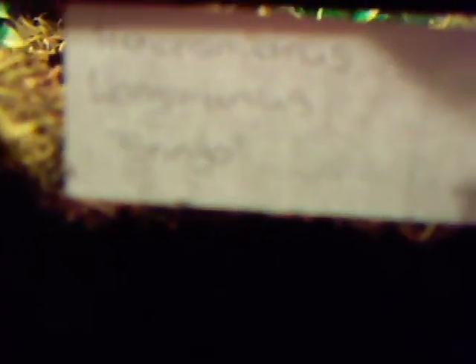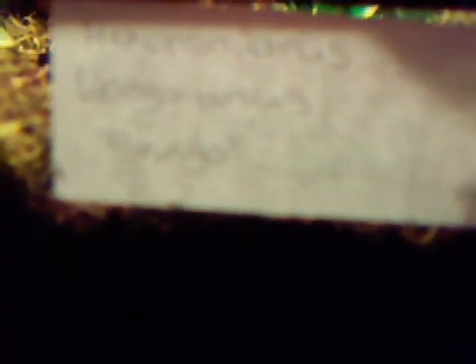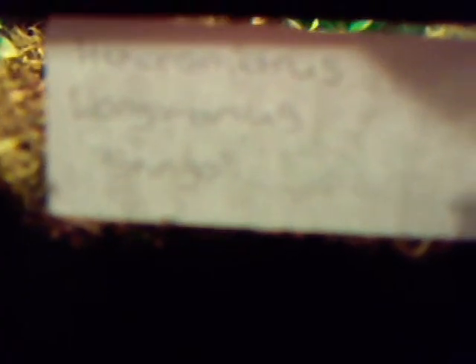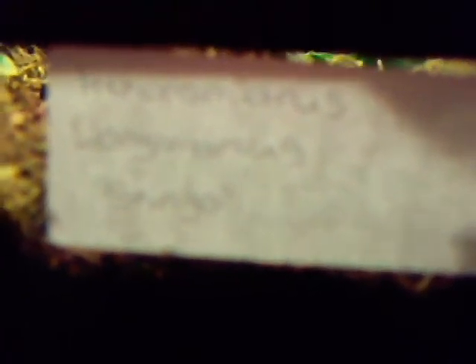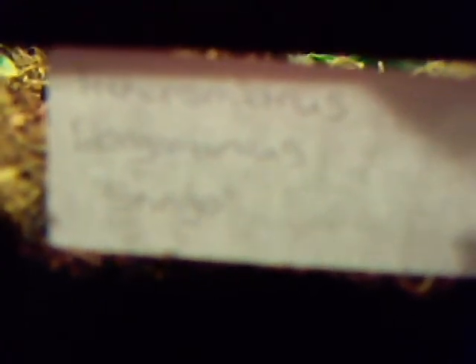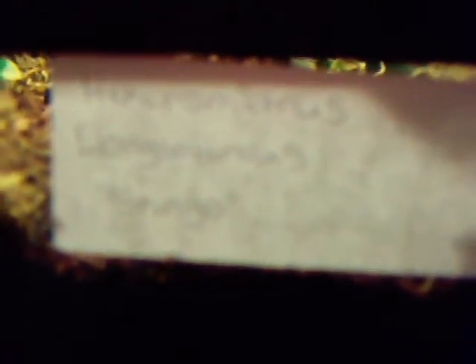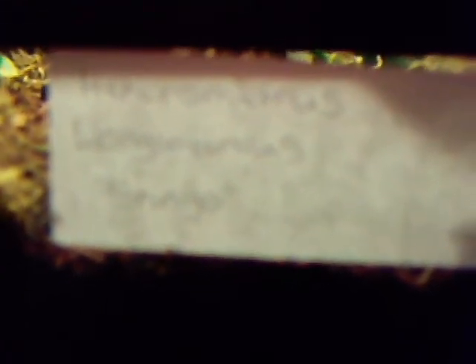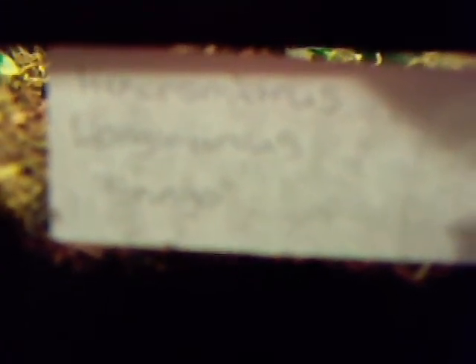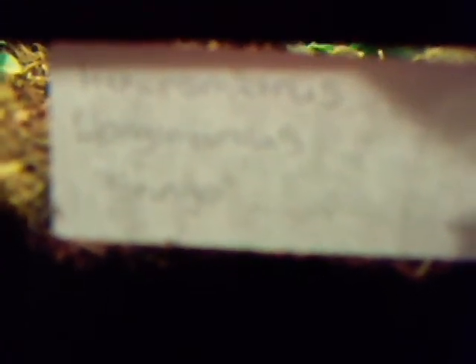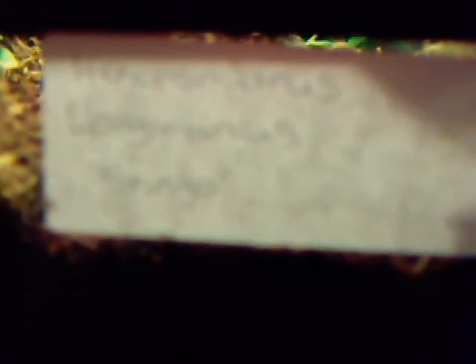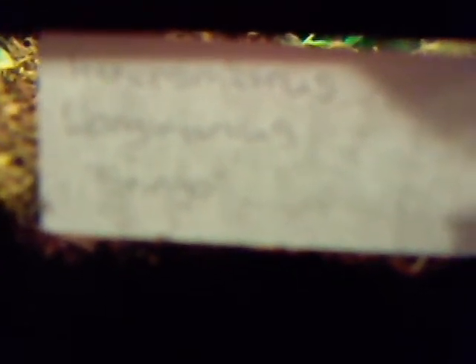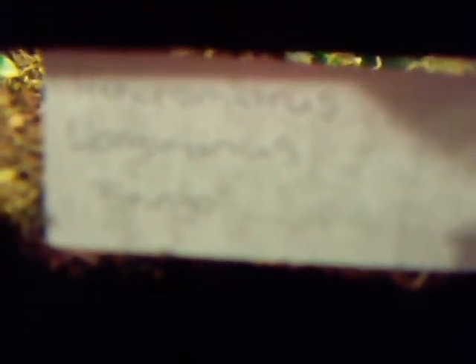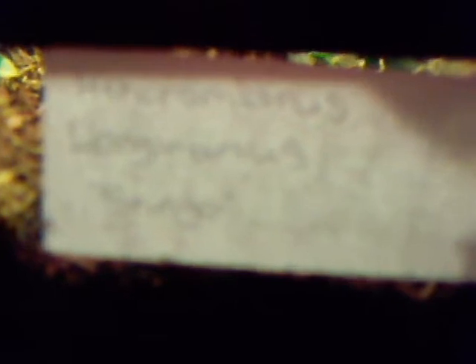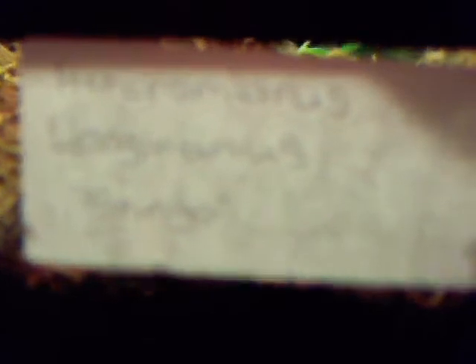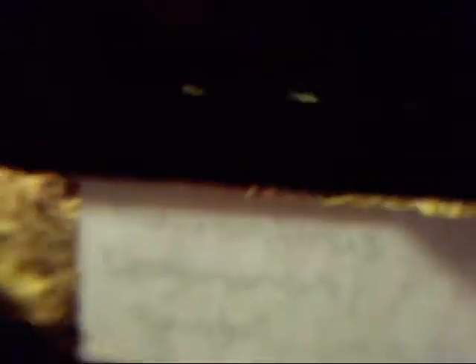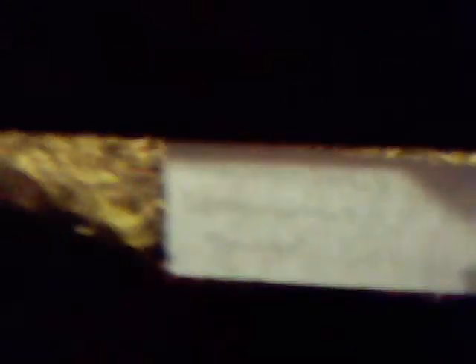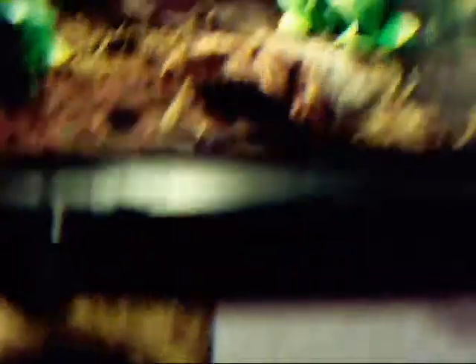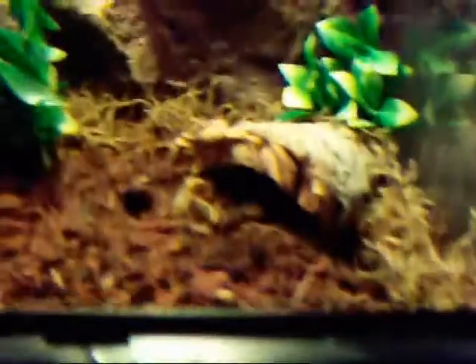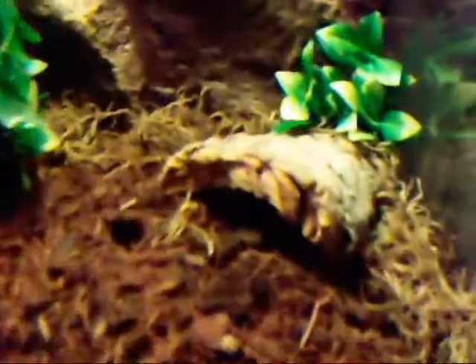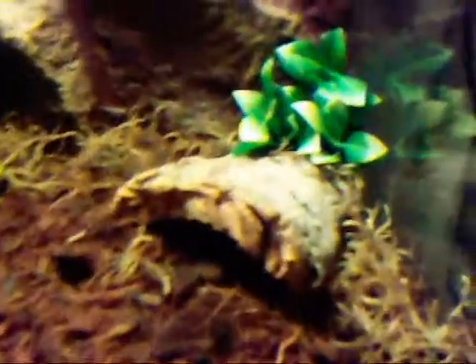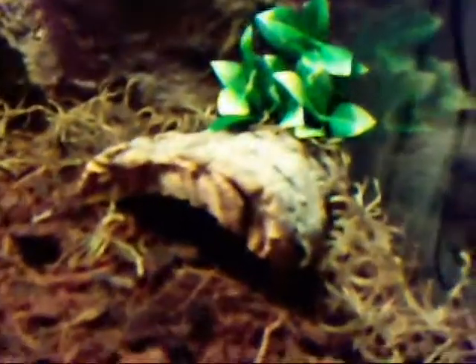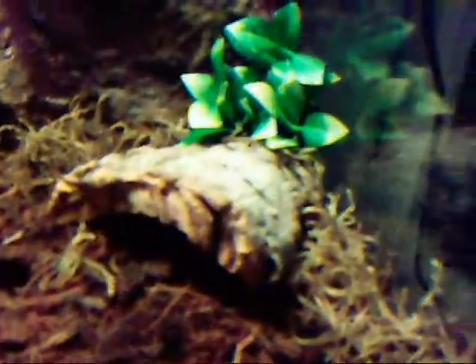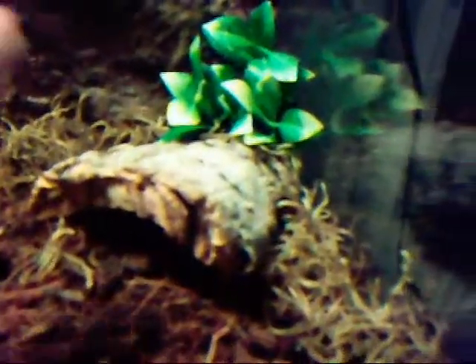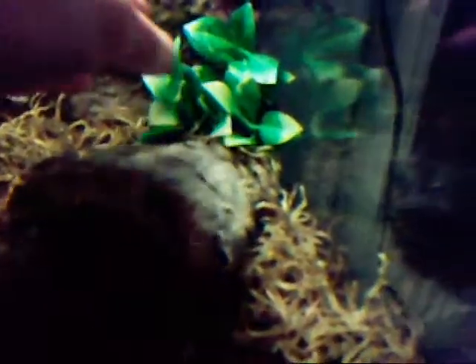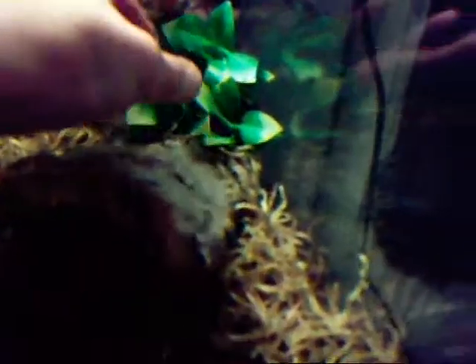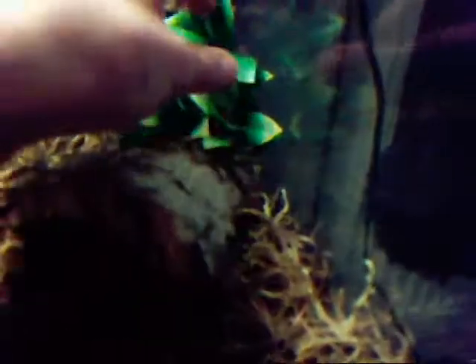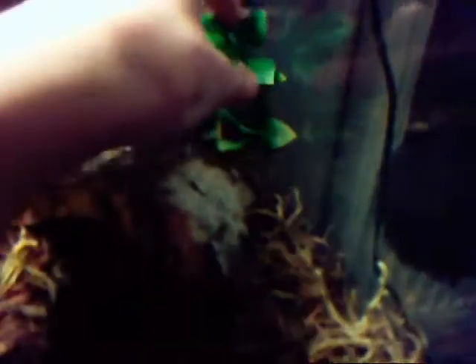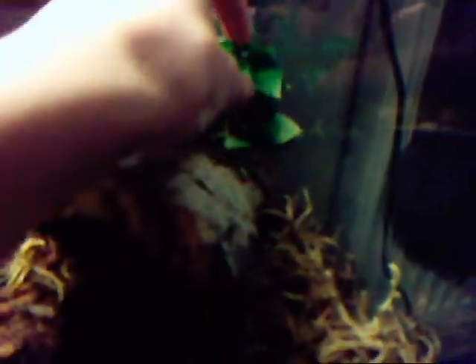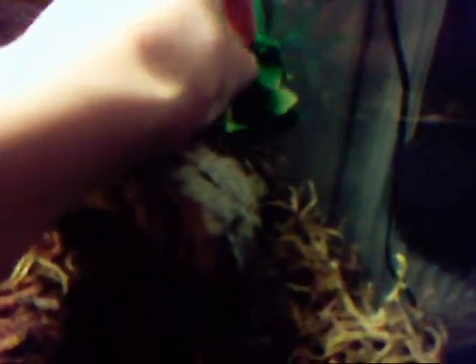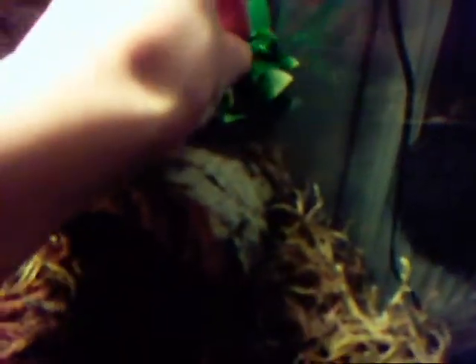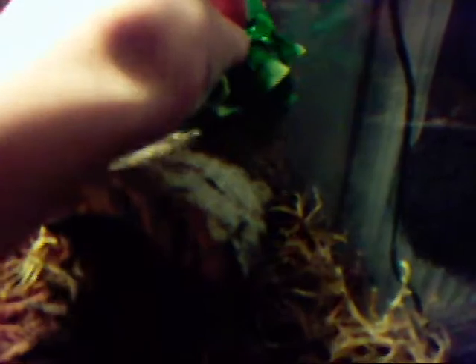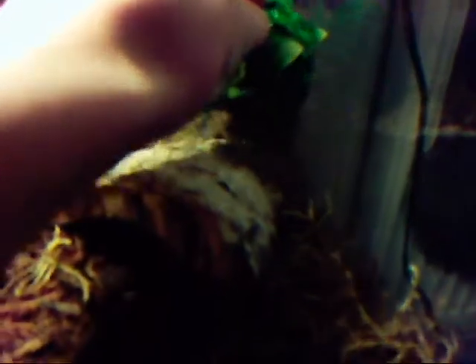Hey guys, tonight I'm gonna do a video on my Asian forest scorpion. I'm trying to get him out of his hide.